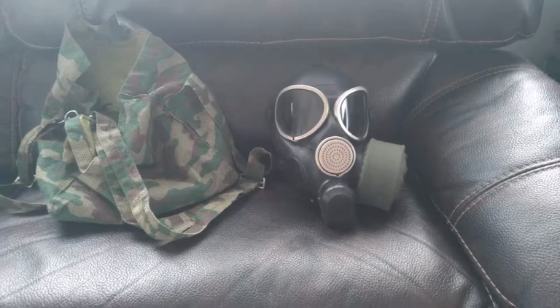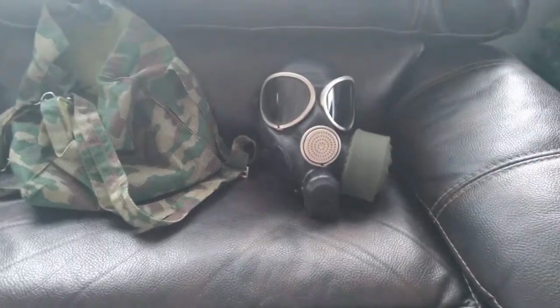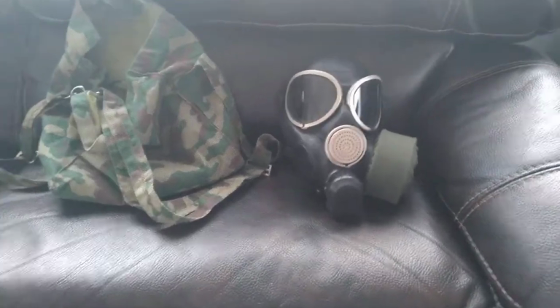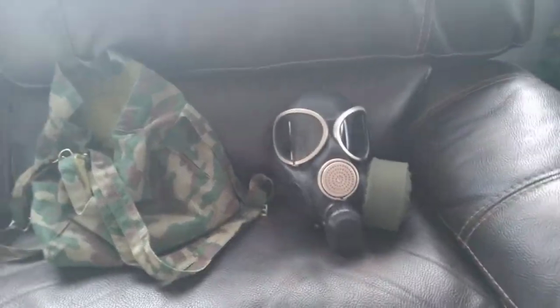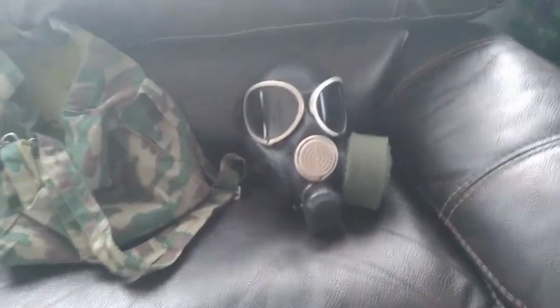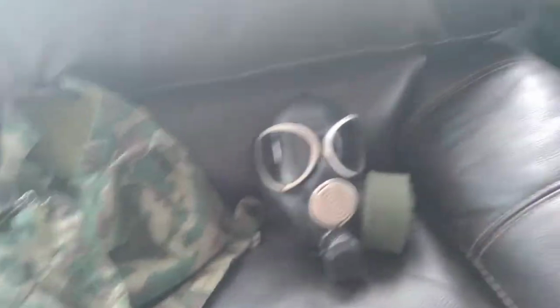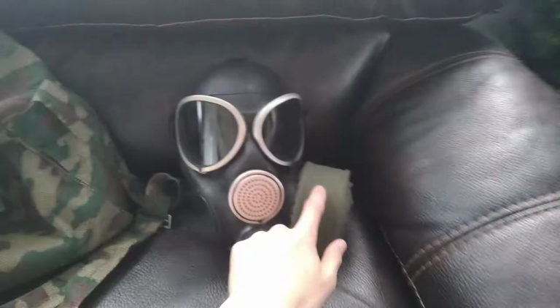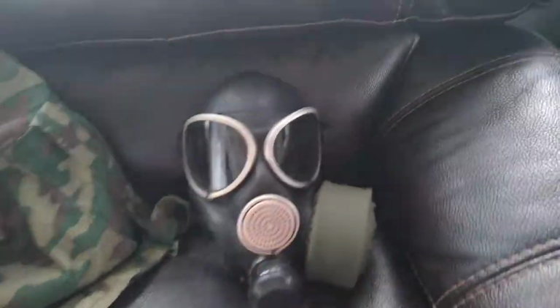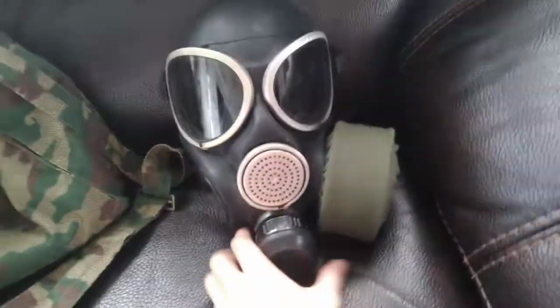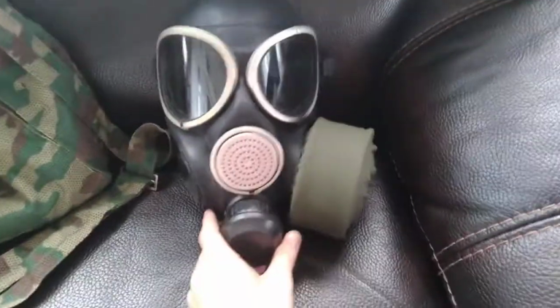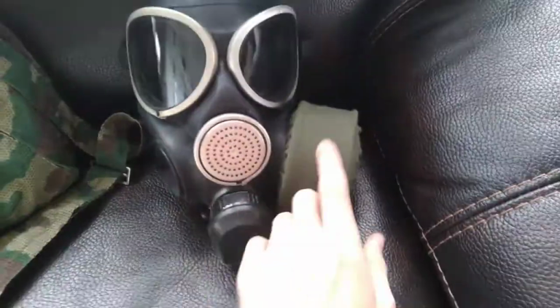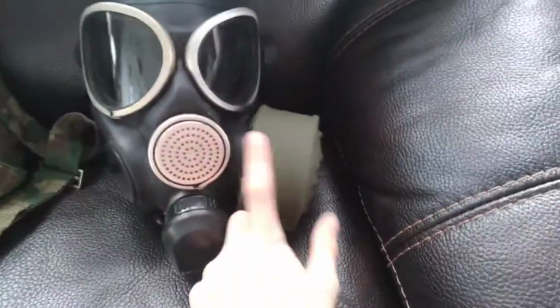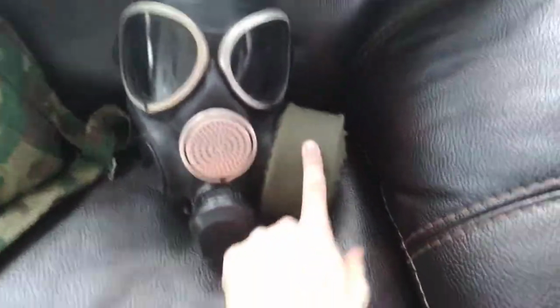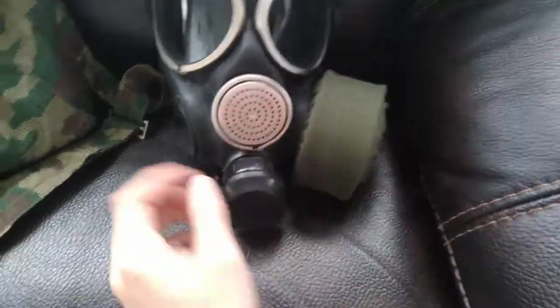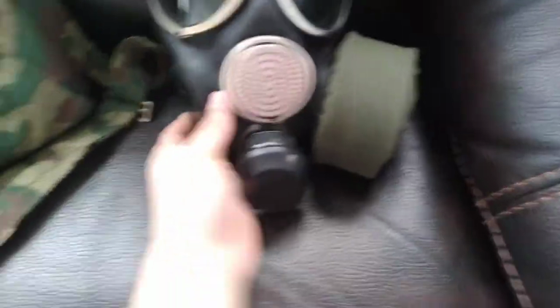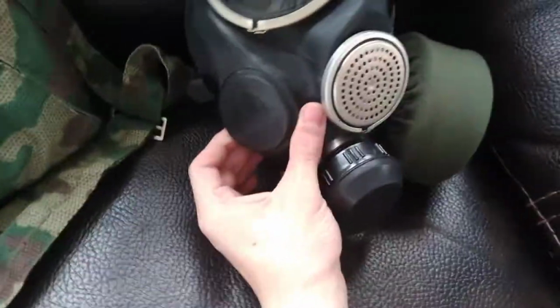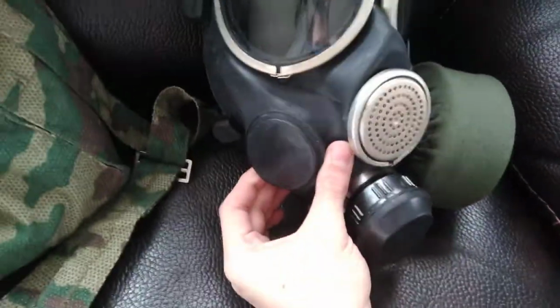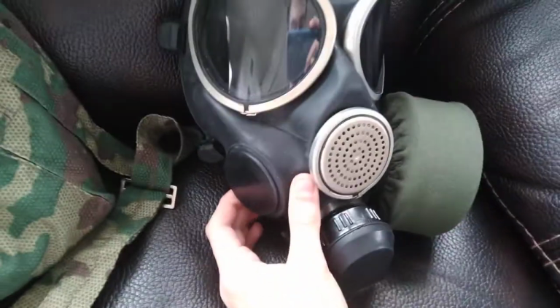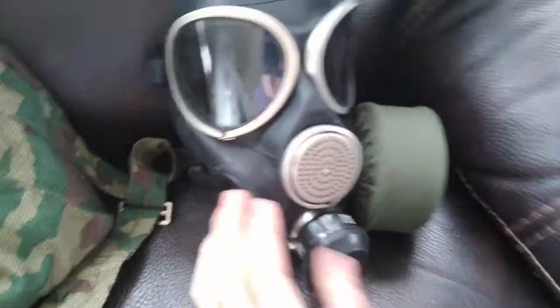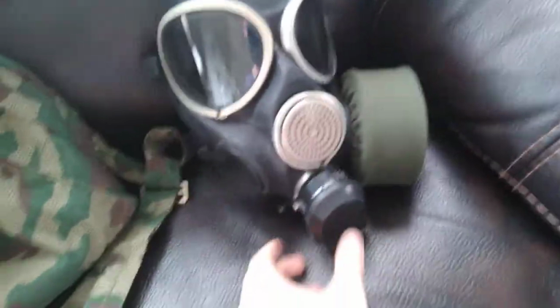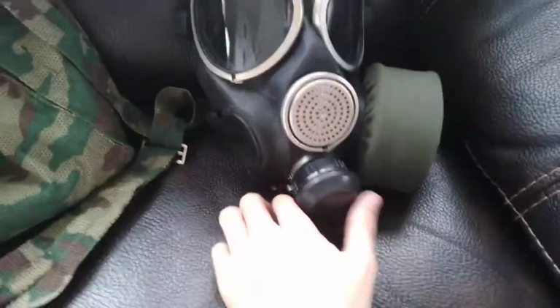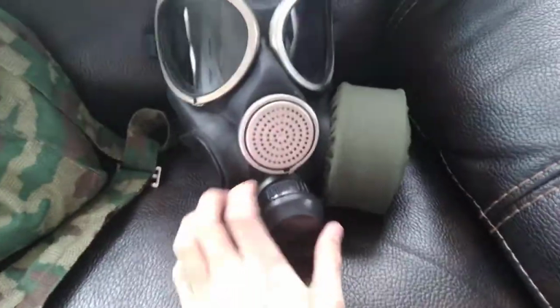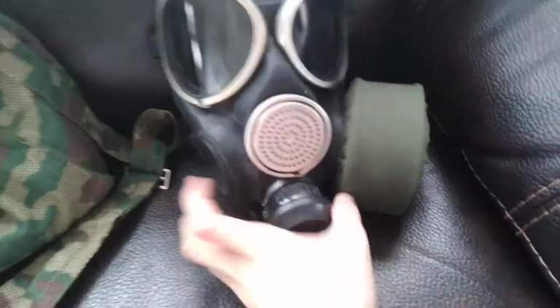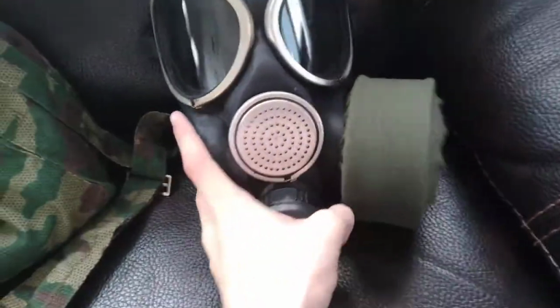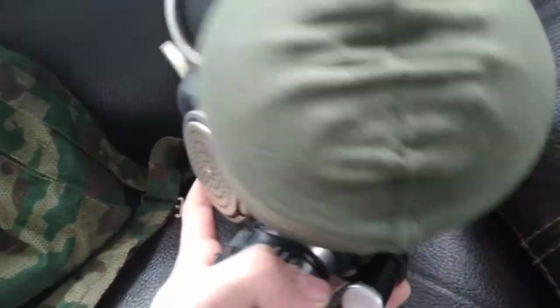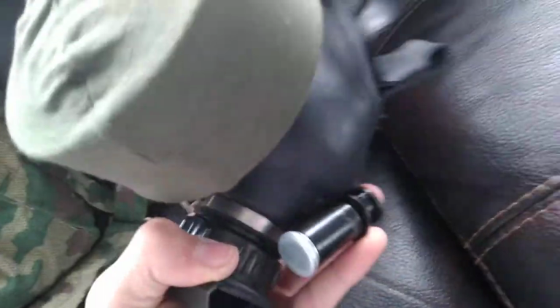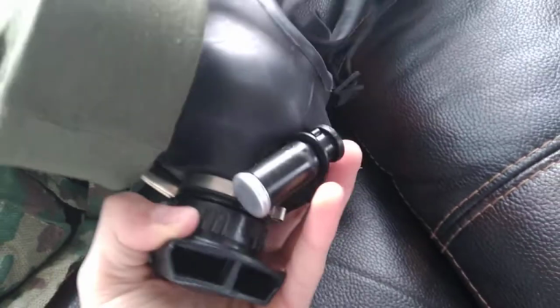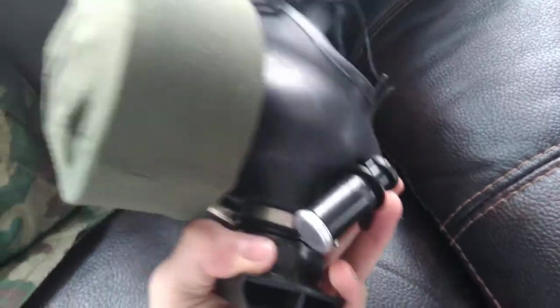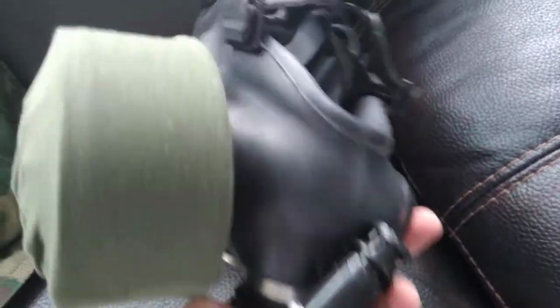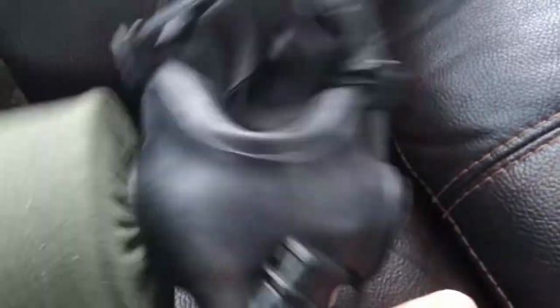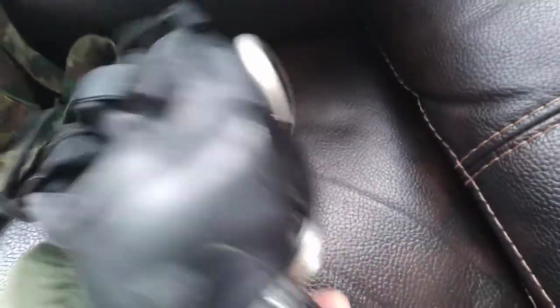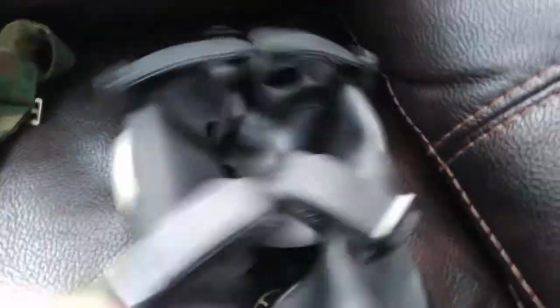Hey guys, finally arrived — this is the PMK3. I got the filter on the filter saw, one plug. This one has a drink tube. It's pretty cool.